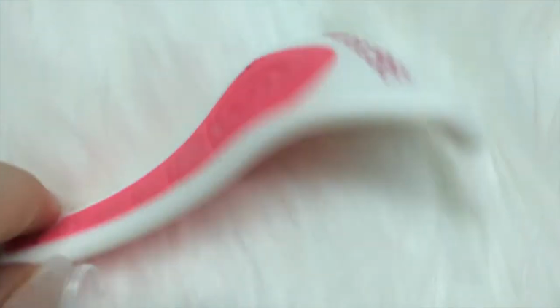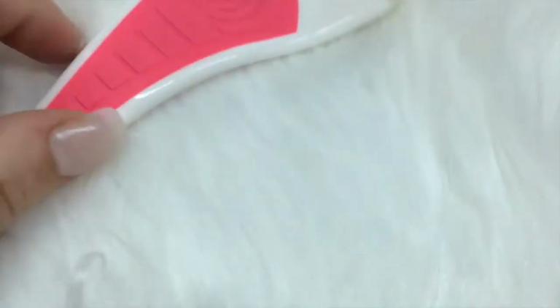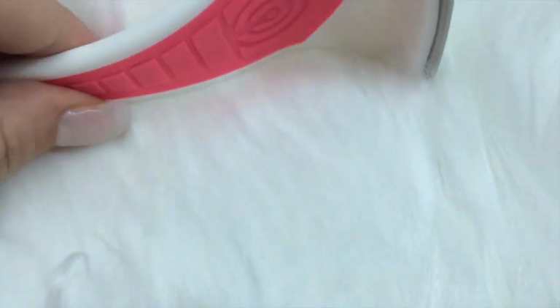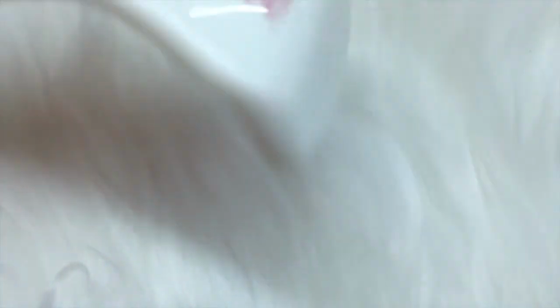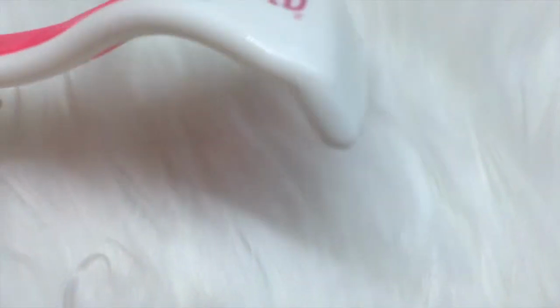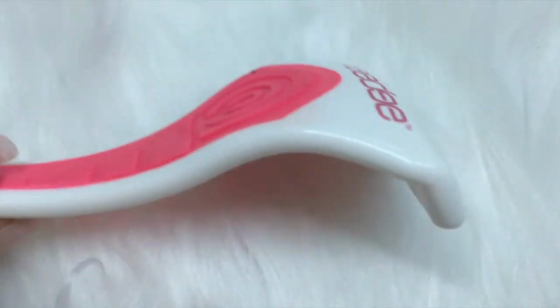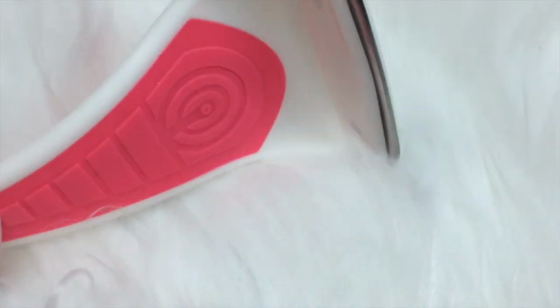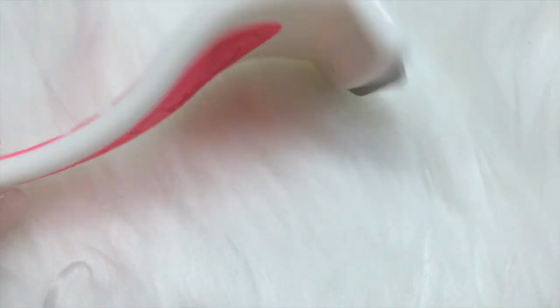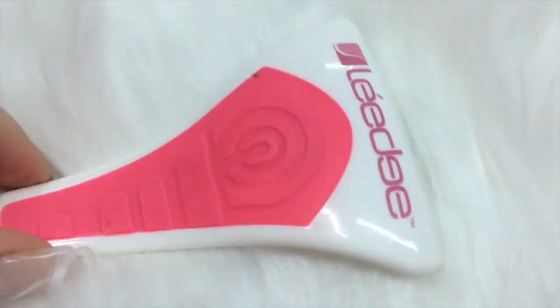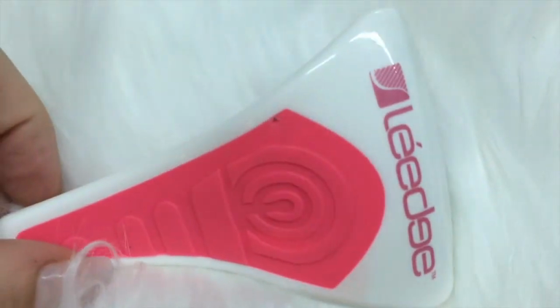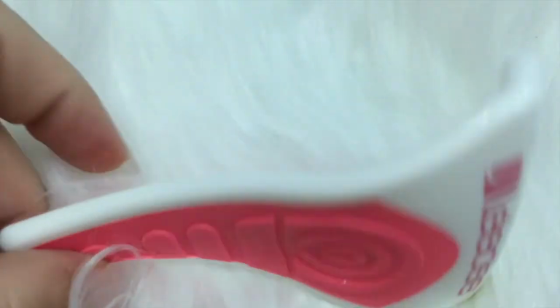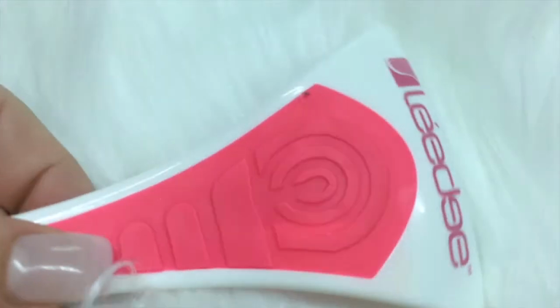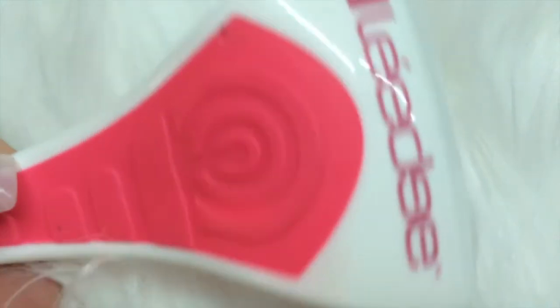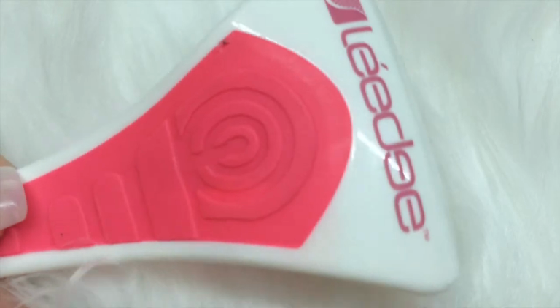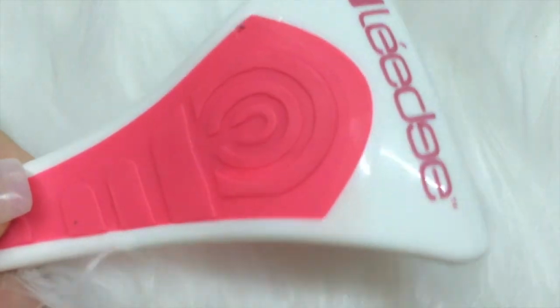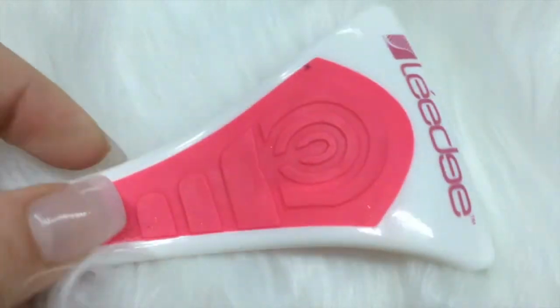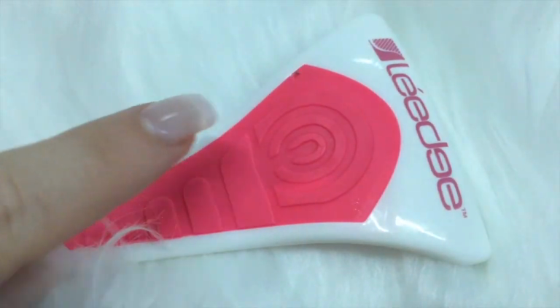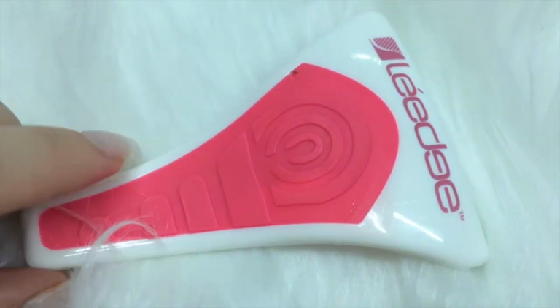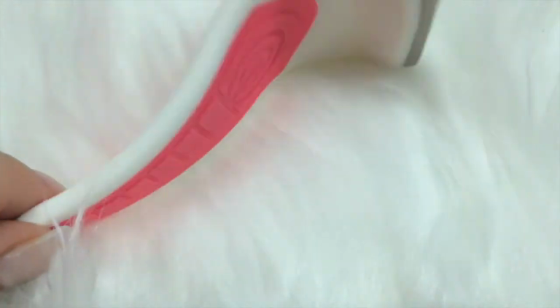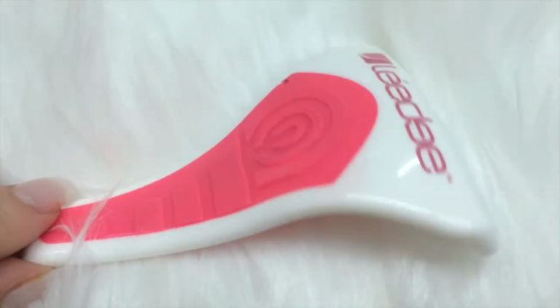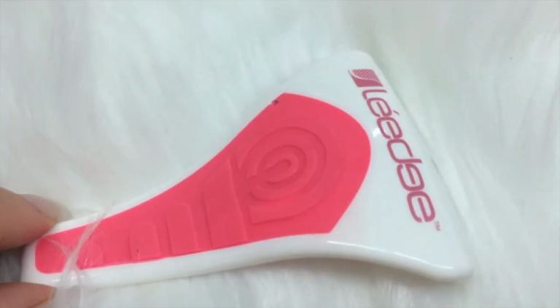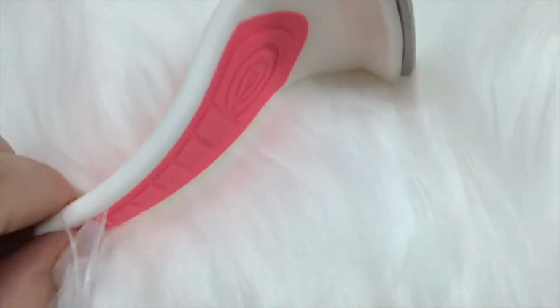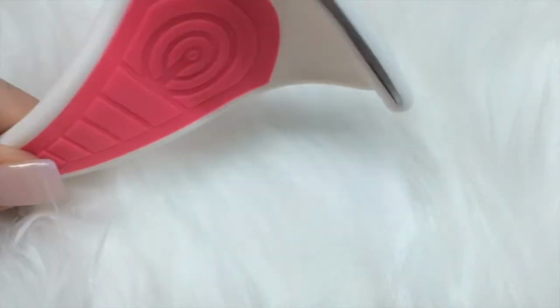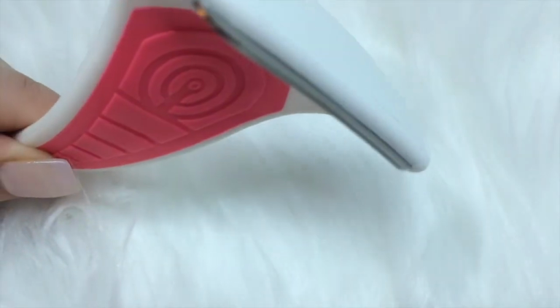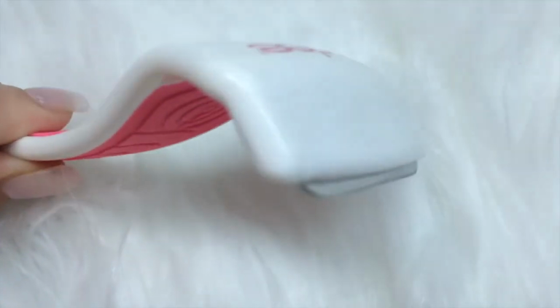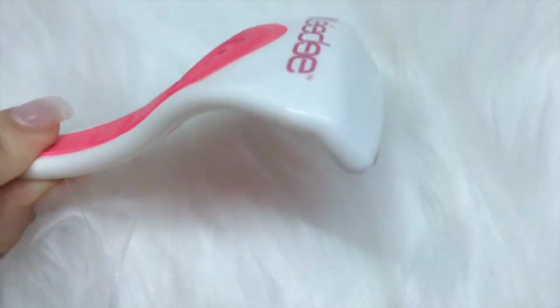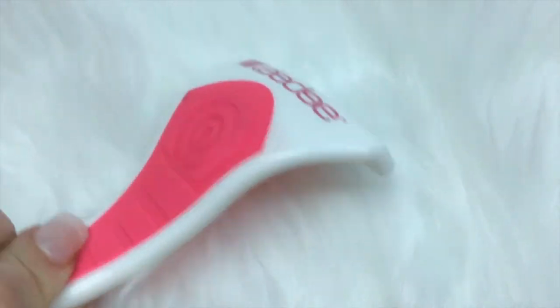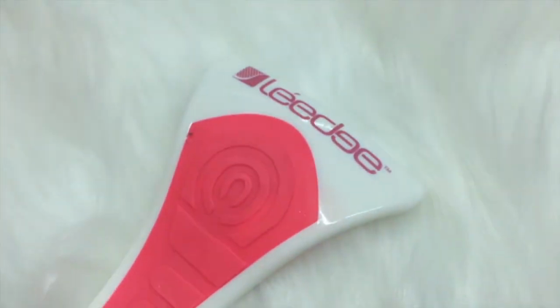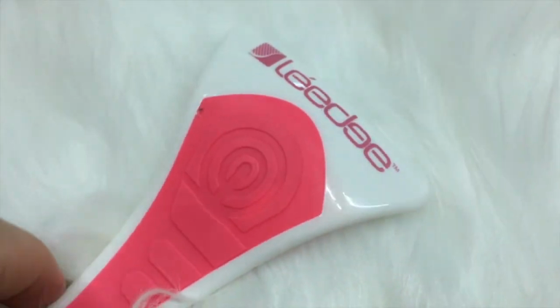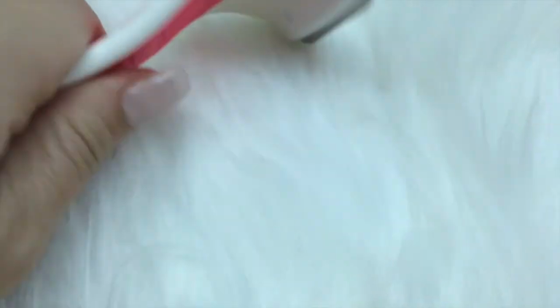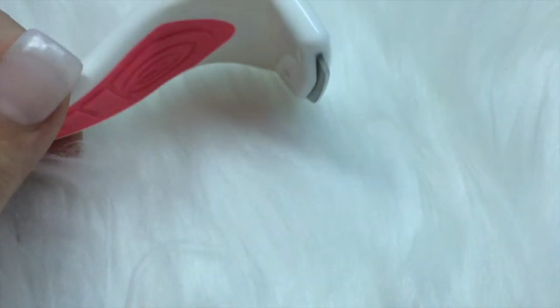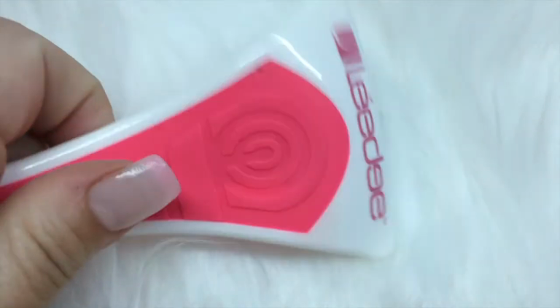Other than that, I like the fact that there is no mess. Sugar scrubs can usually be really messy and slippery, and this is really easy to use. I like it — I think it's pretty cool.